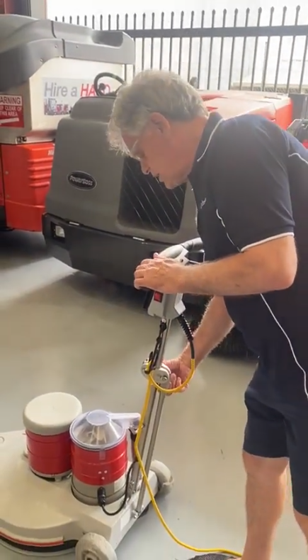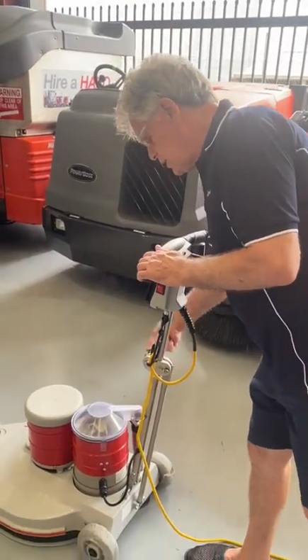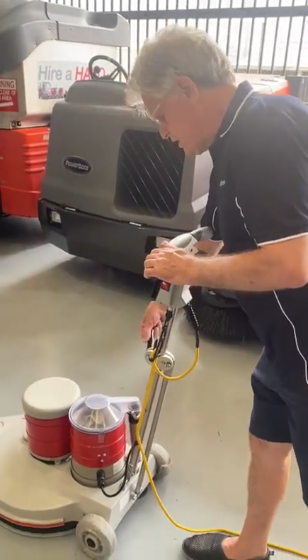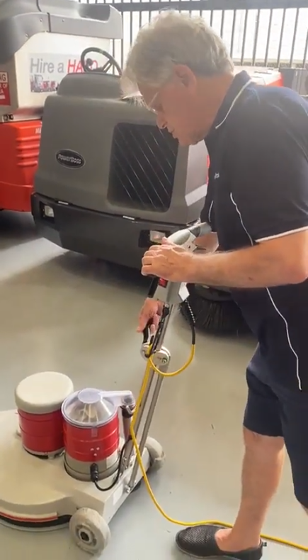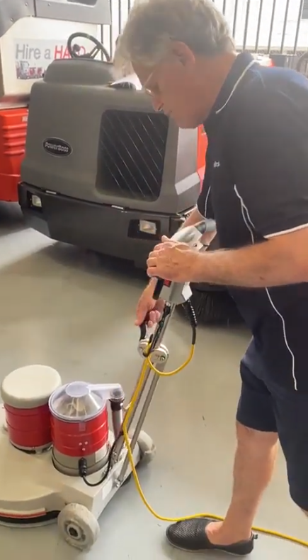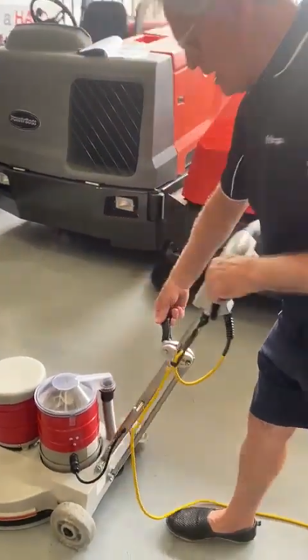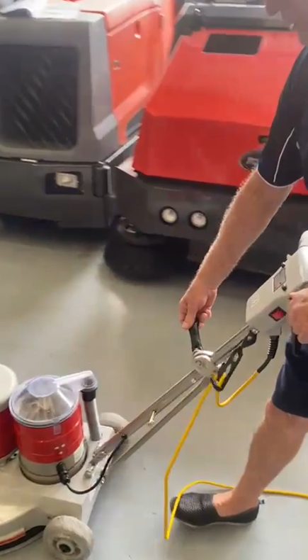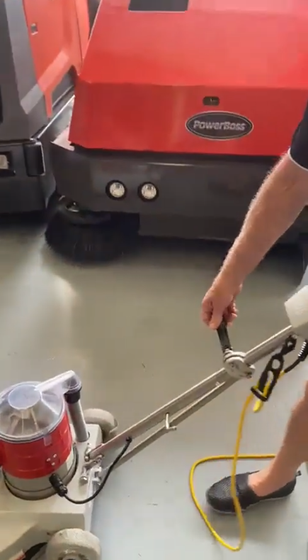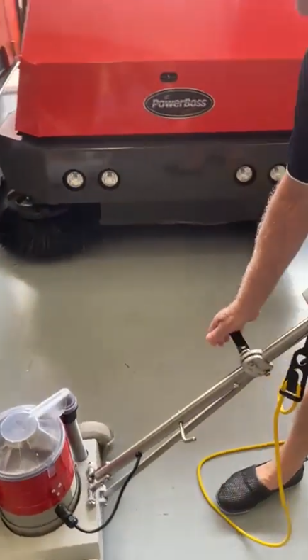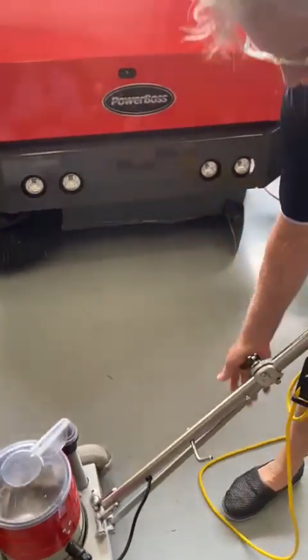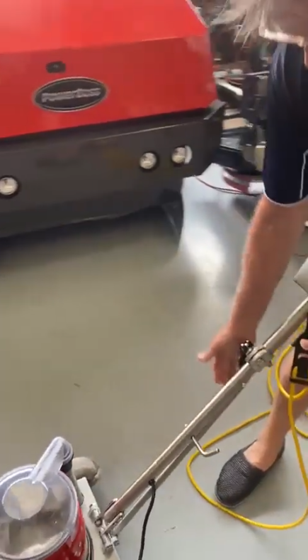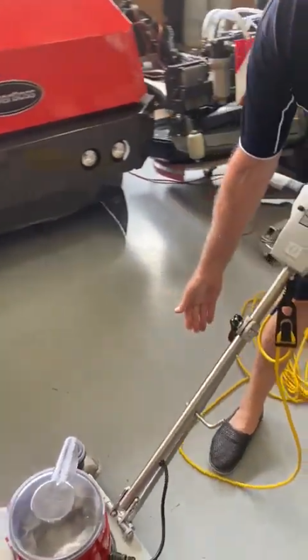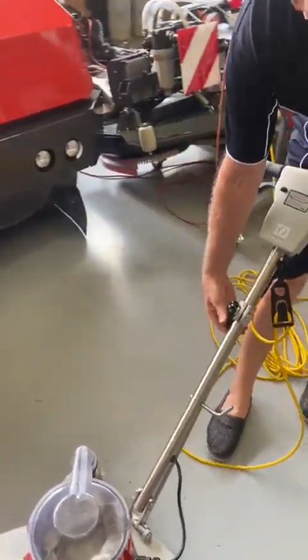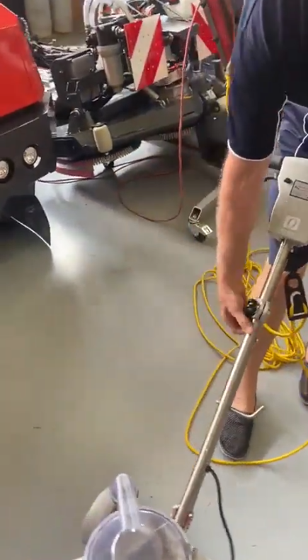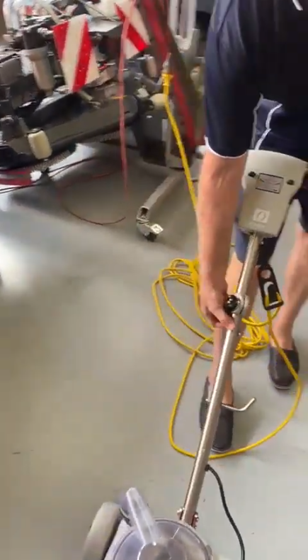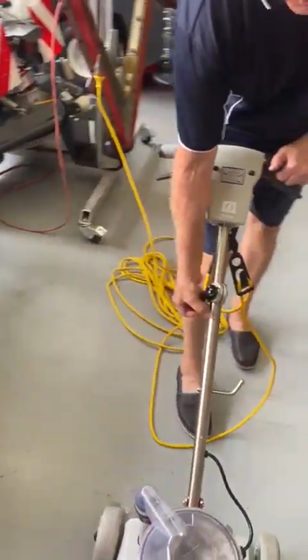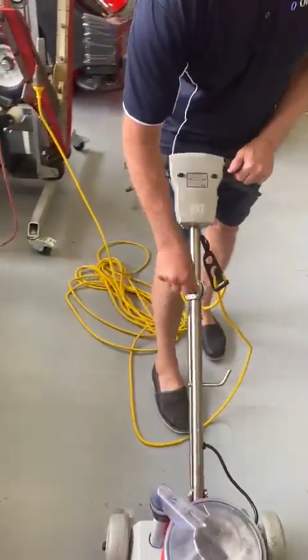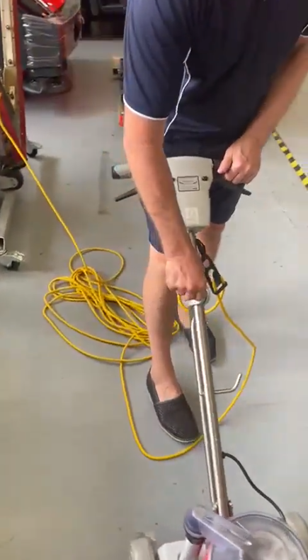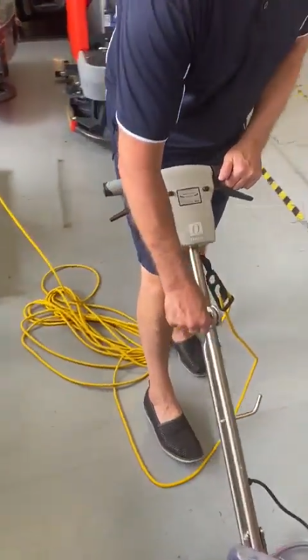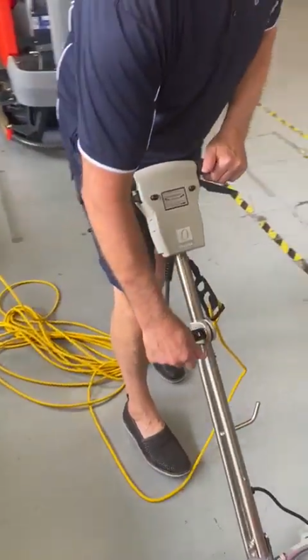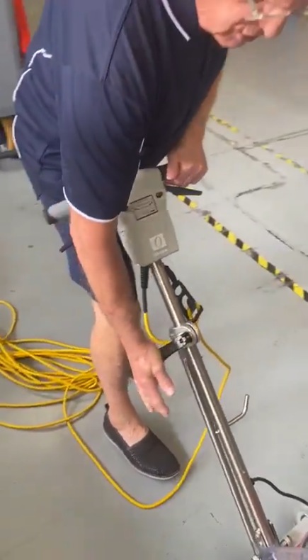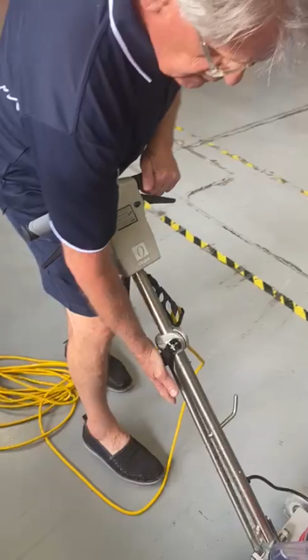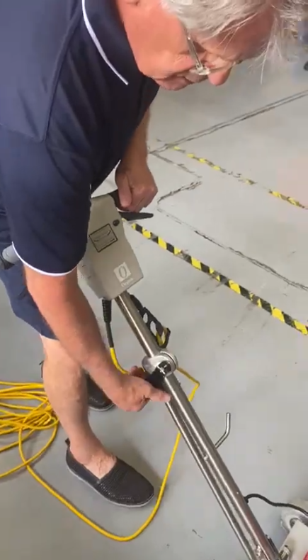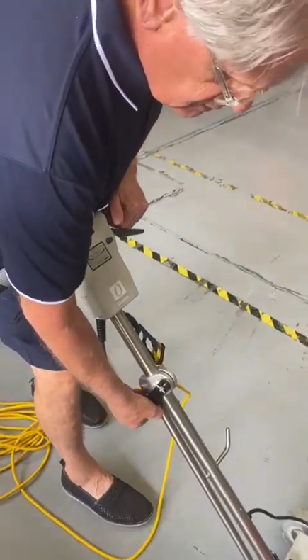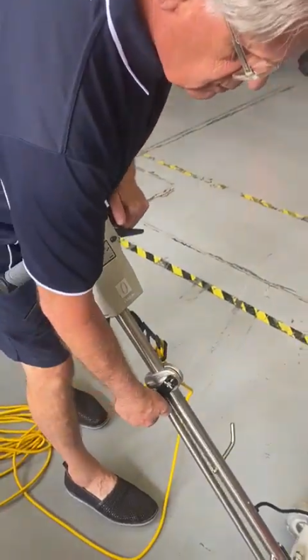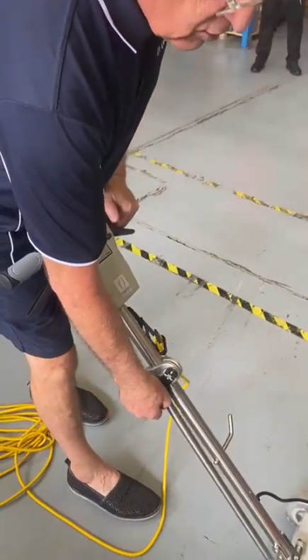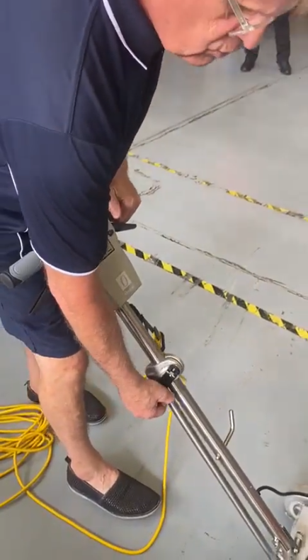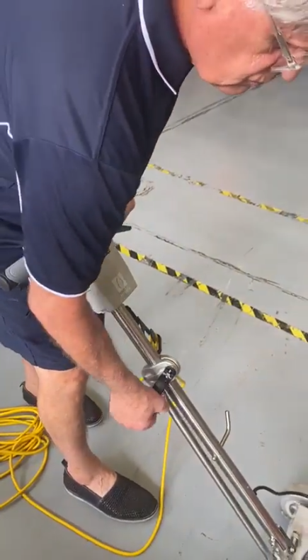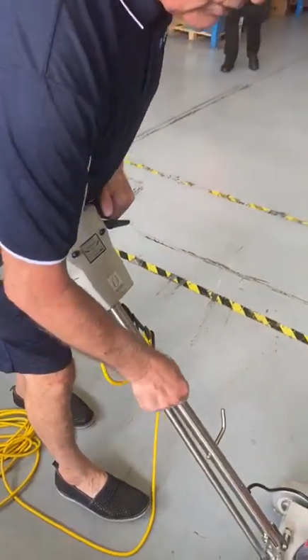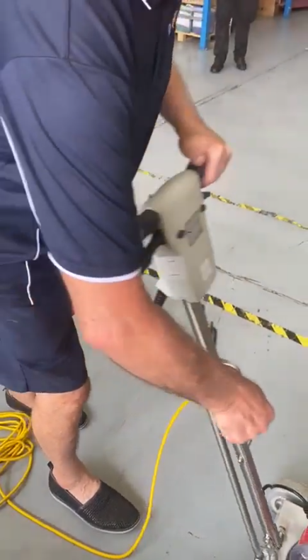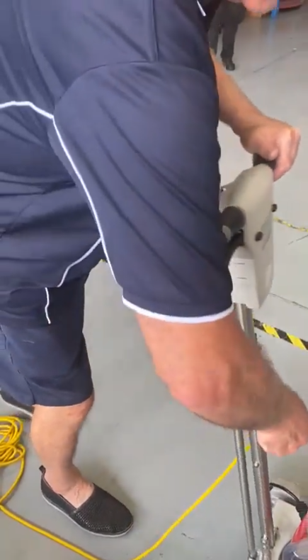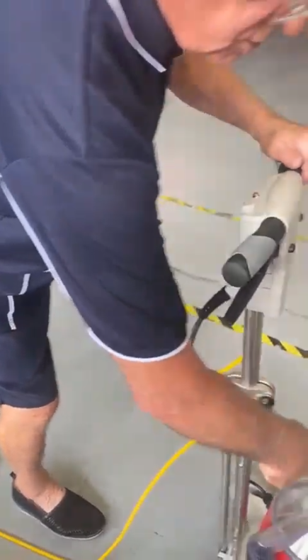You undo the lever by just lifting it up and closing the clamp. You don't turn this — just like that. That'll give you what you require for that adjustment.